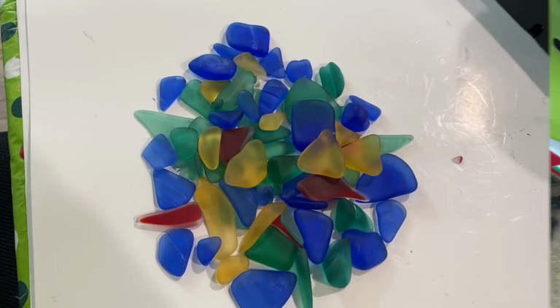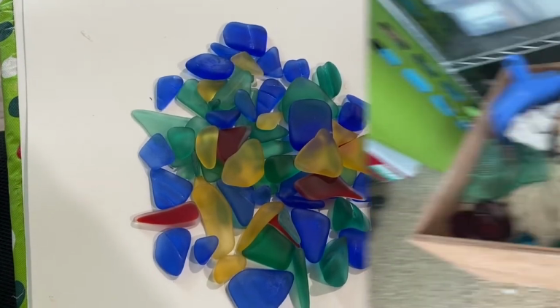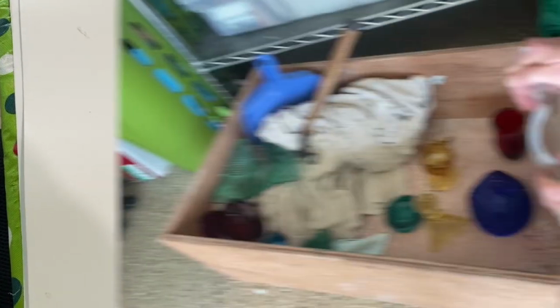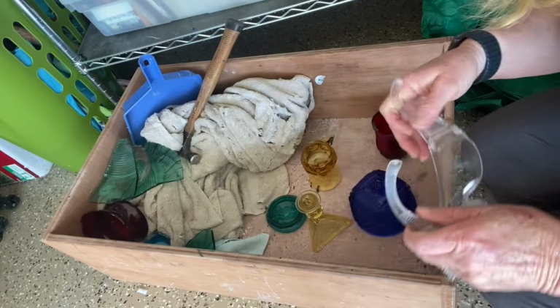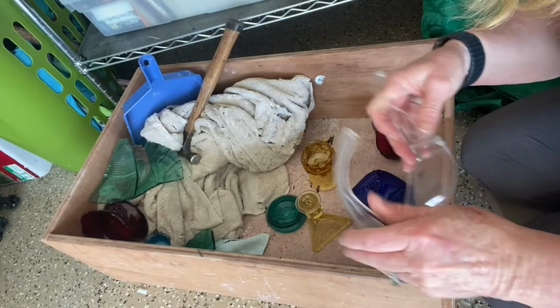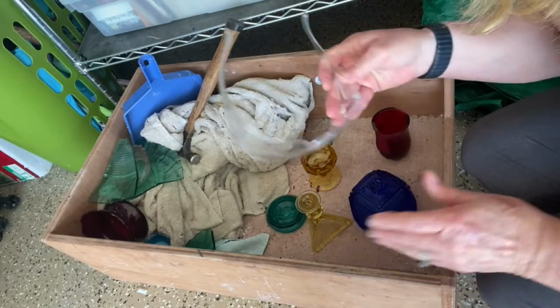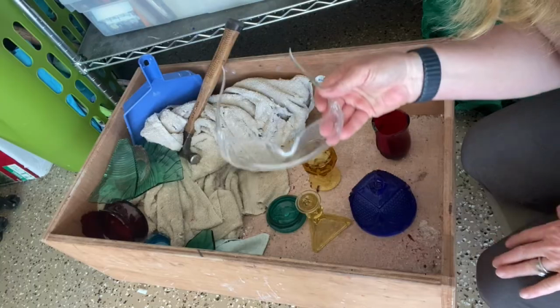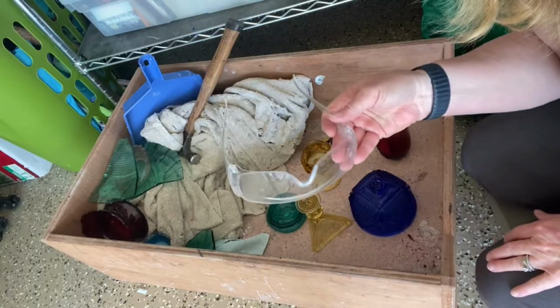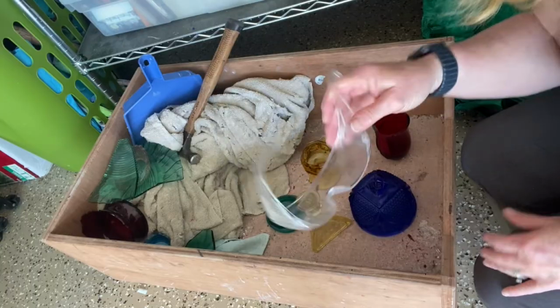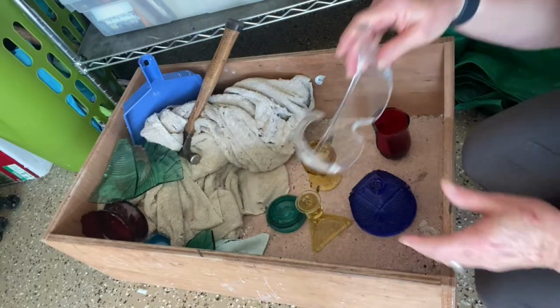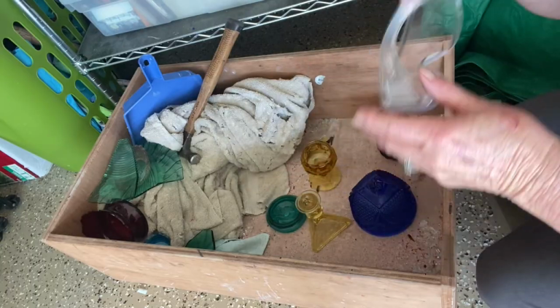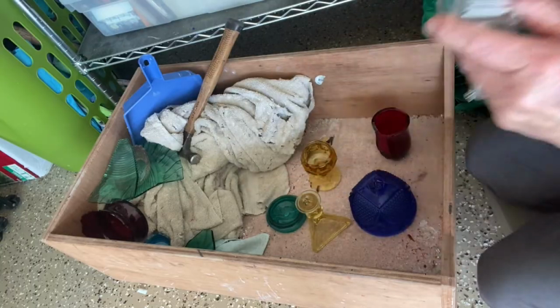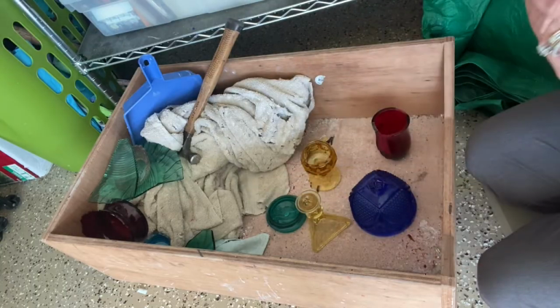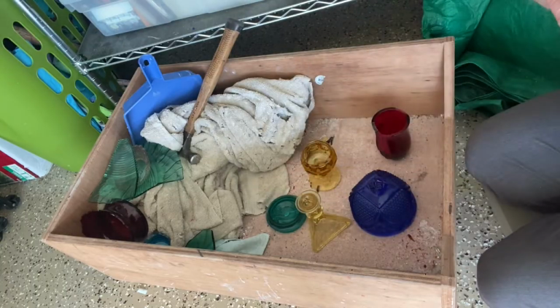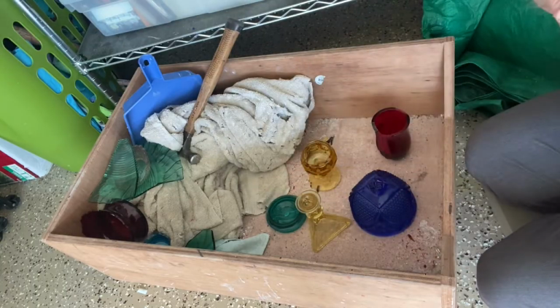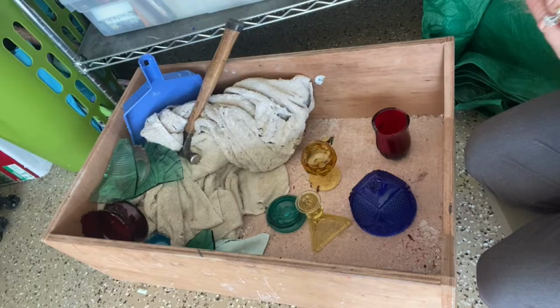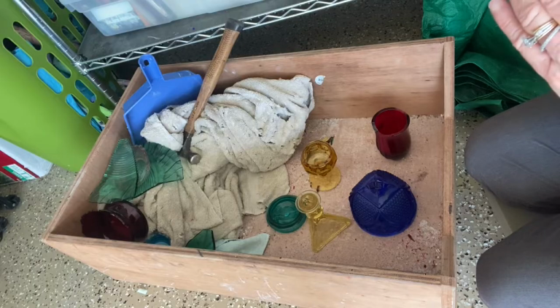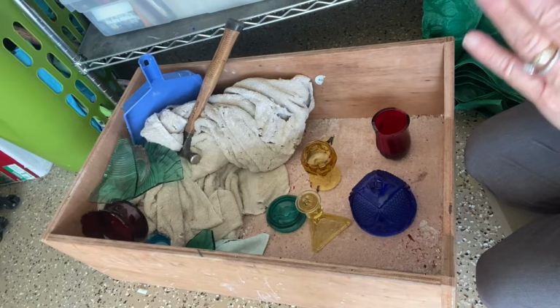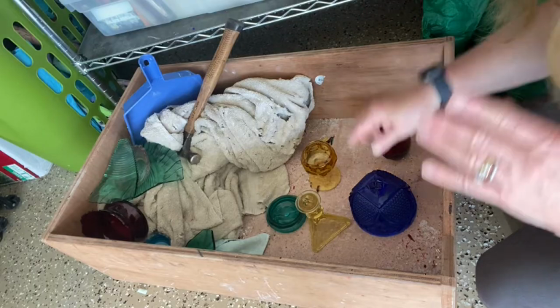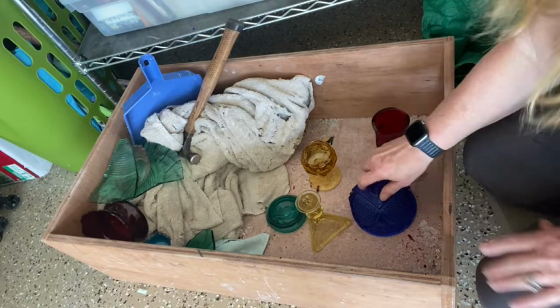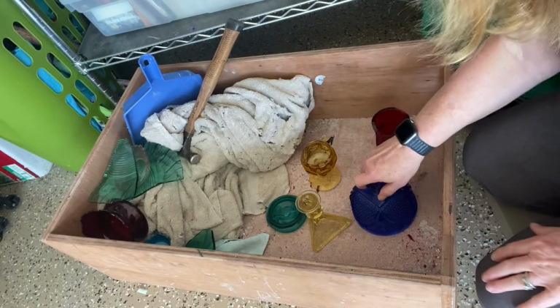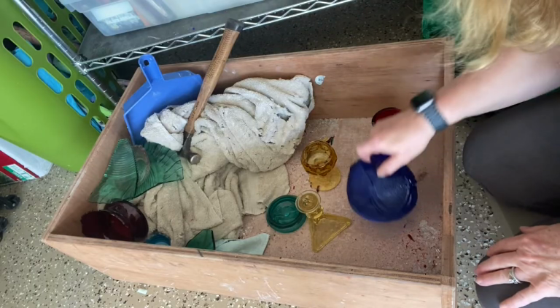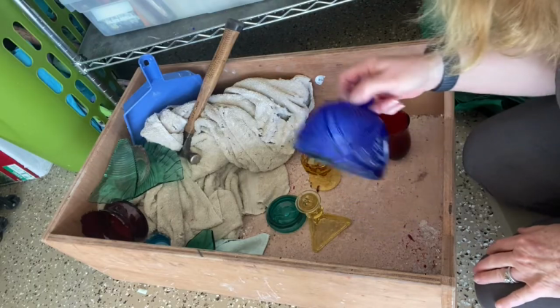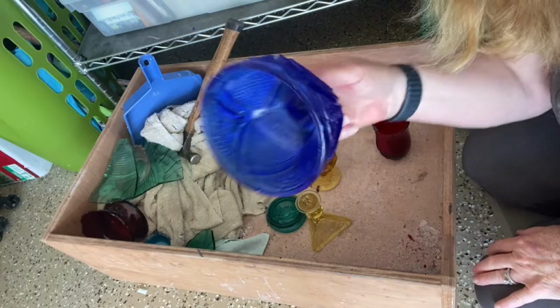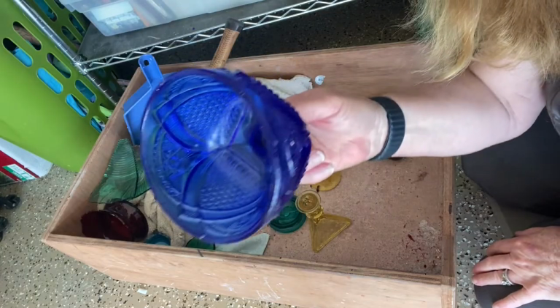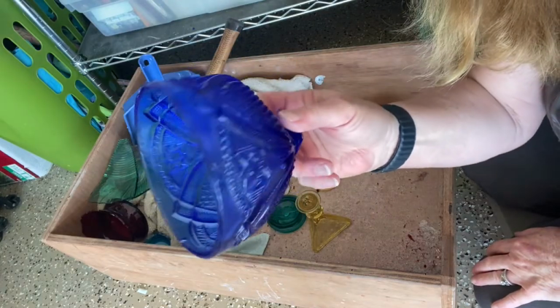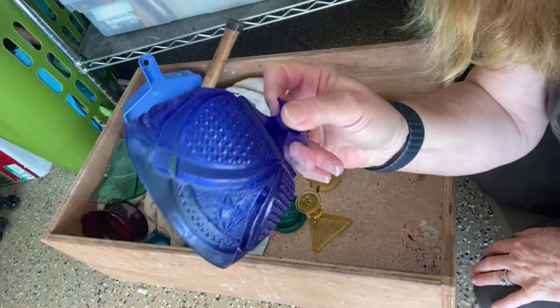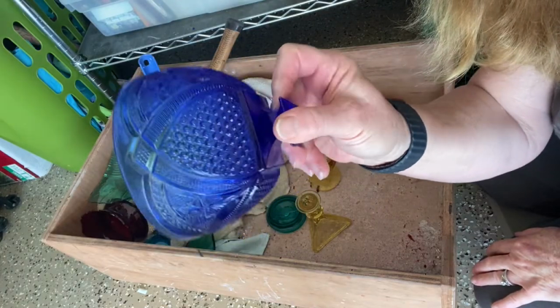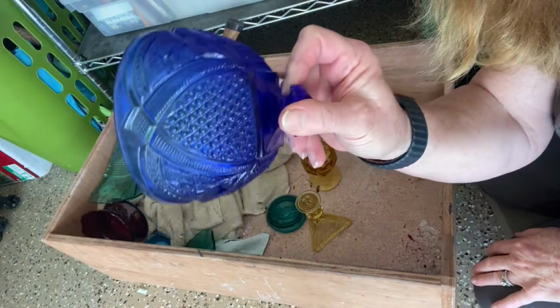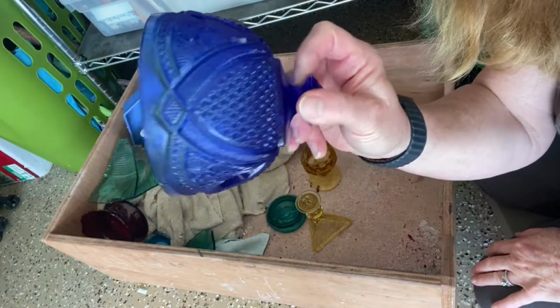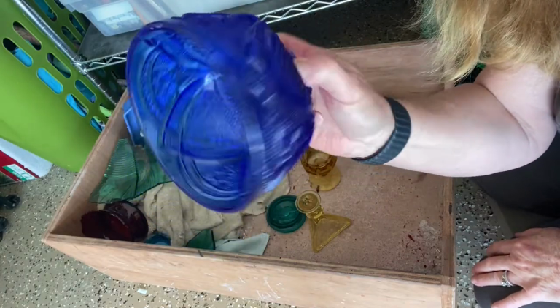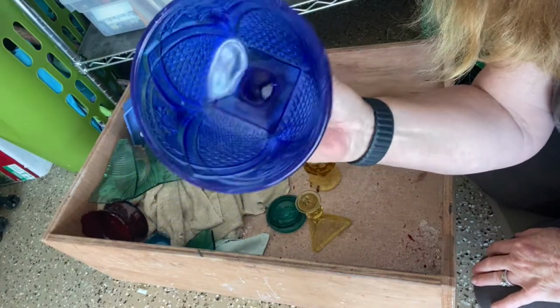The first thing you need for breaking up glass is safety glasses. The second thing would be gloves. It's in your best interest to wear gloves, although I do not use them.